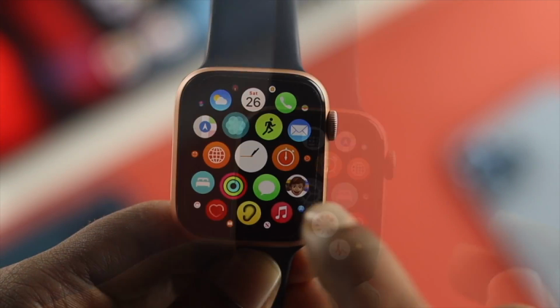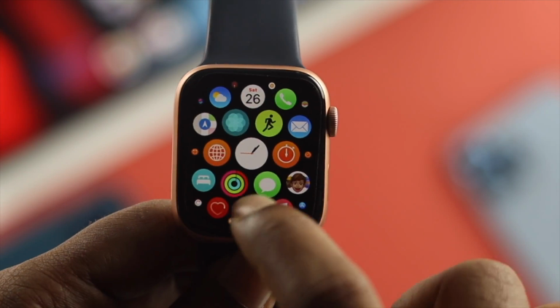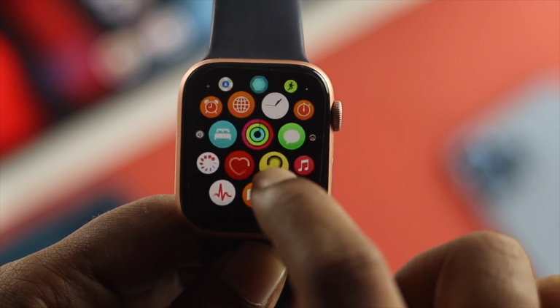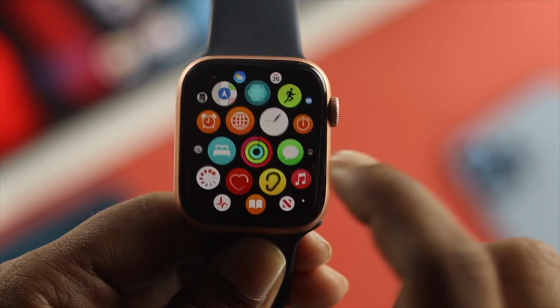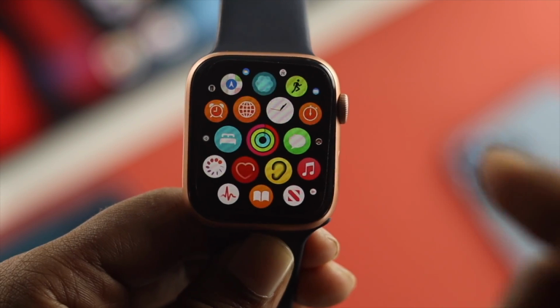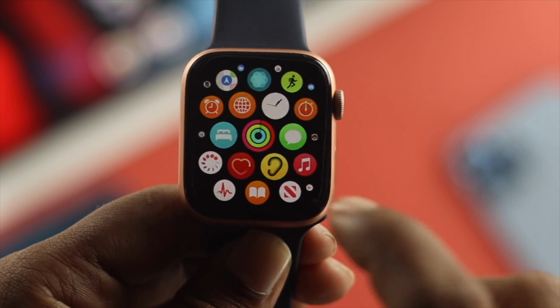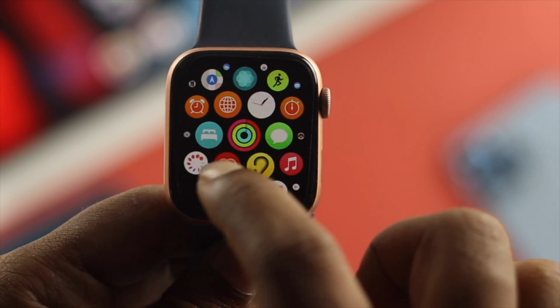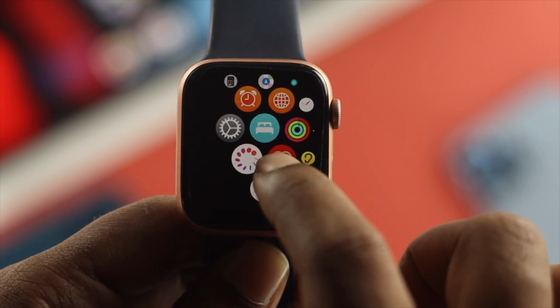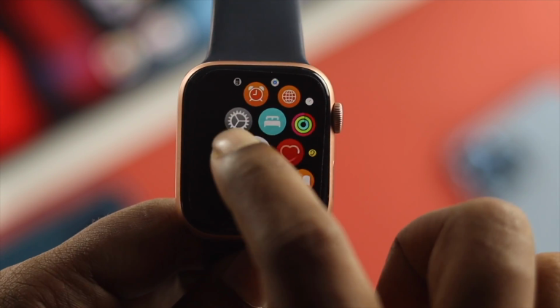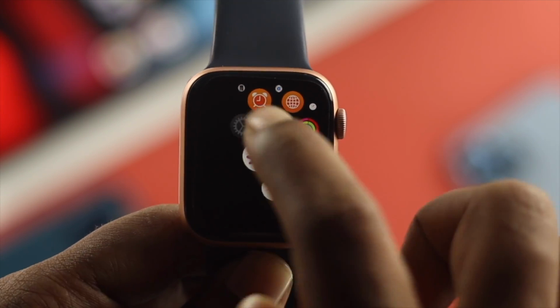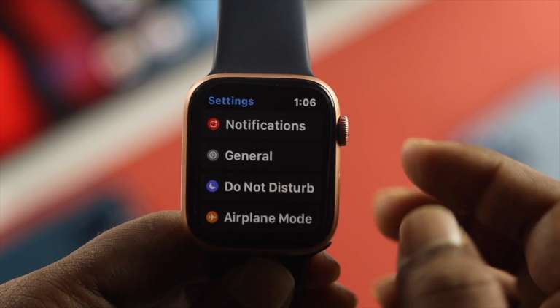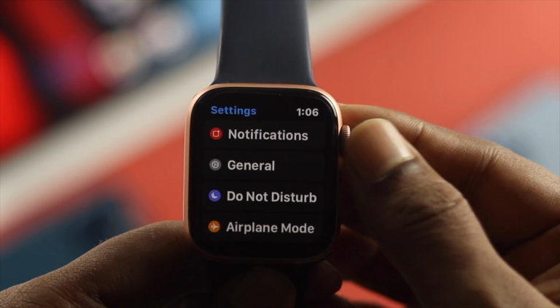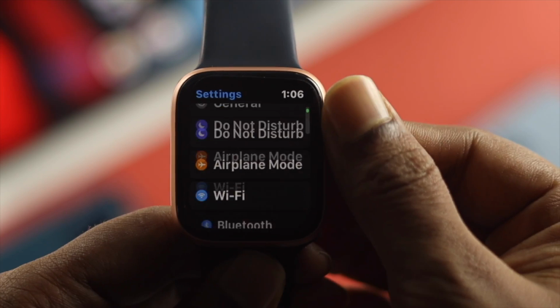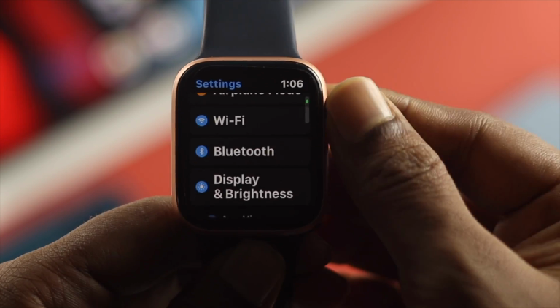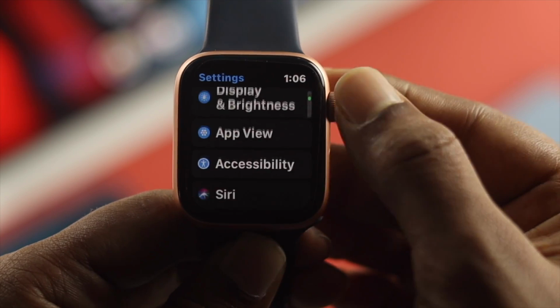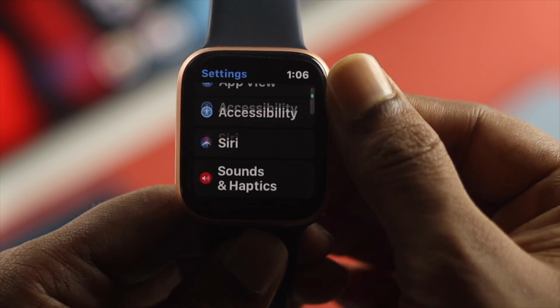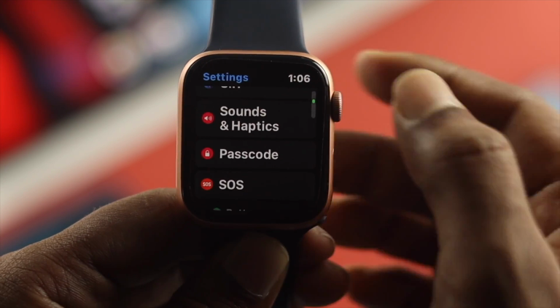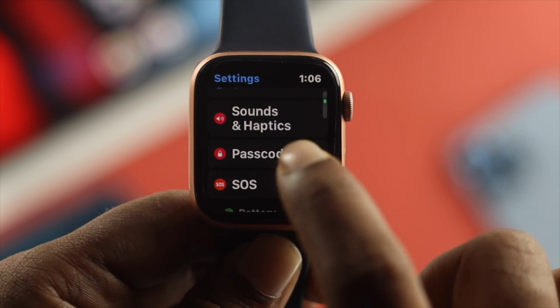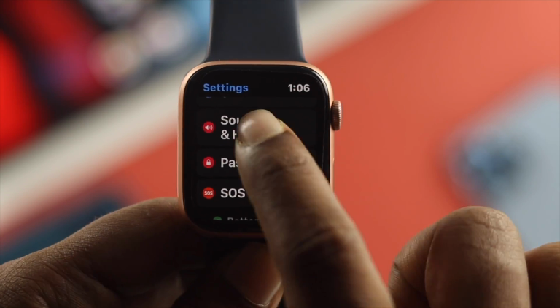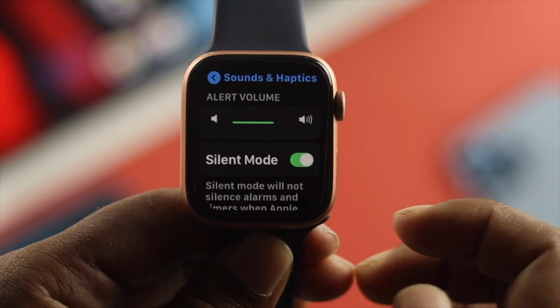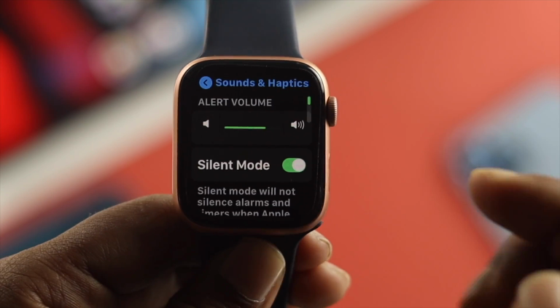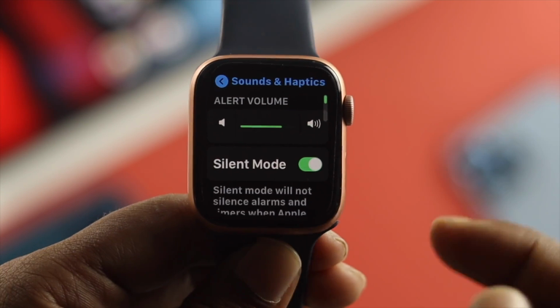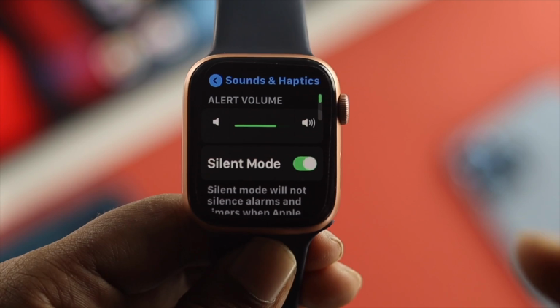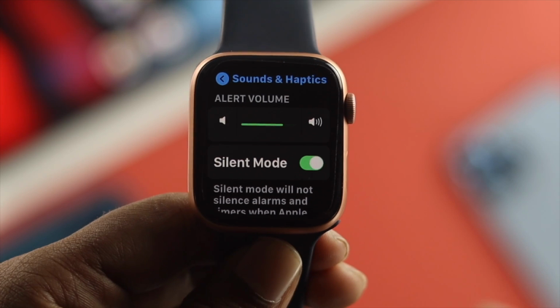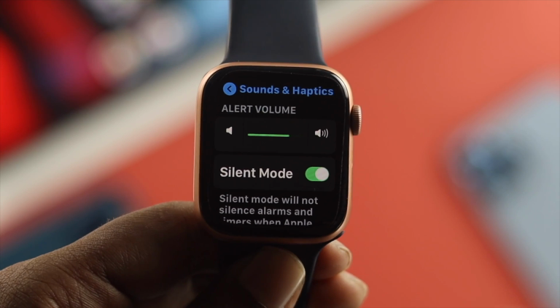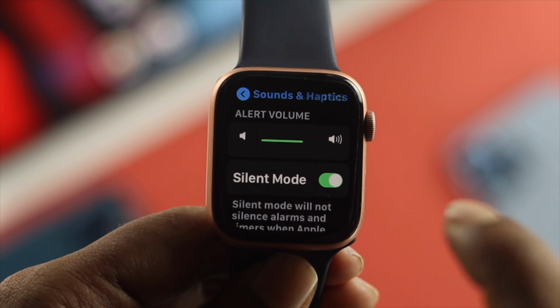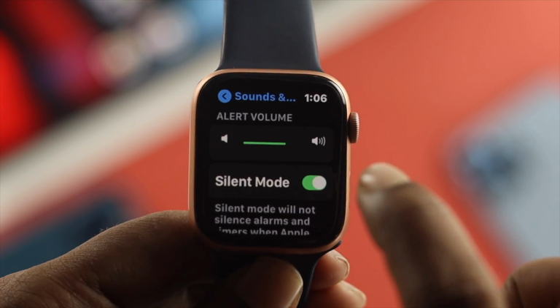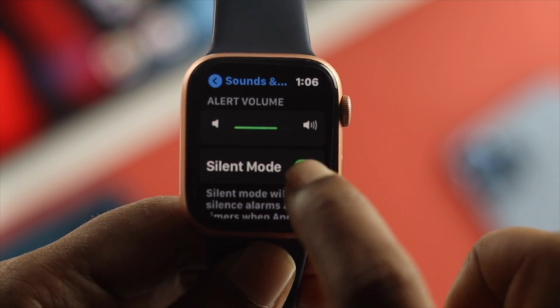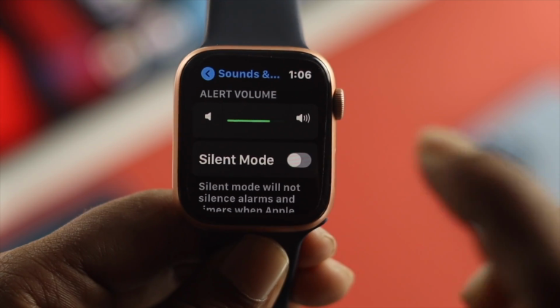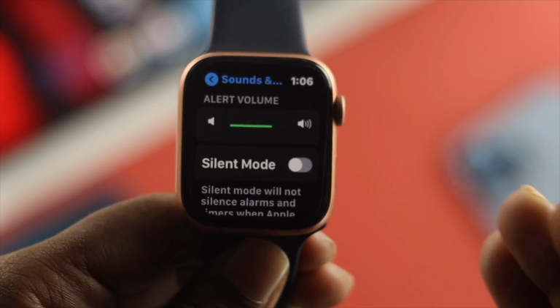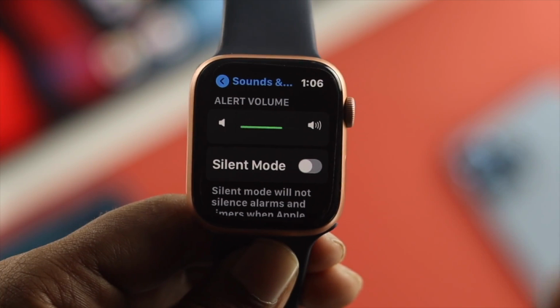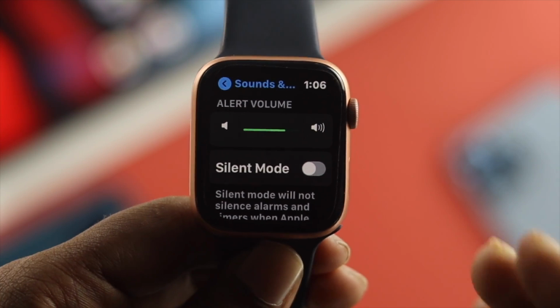The next thing we're going to talk about is your Silent Mode. Just go ahead and open up your settings, scroll down to Sounds and Haptics, tap on there, and make sure to turn off Silent Mode in order to allow your Apple Watch to vibrate.